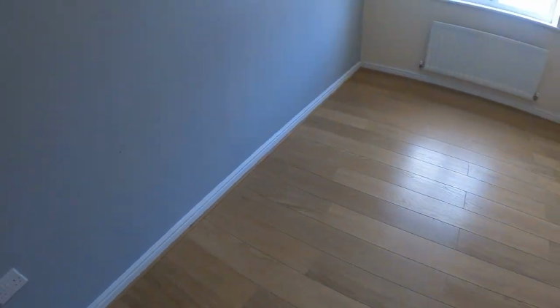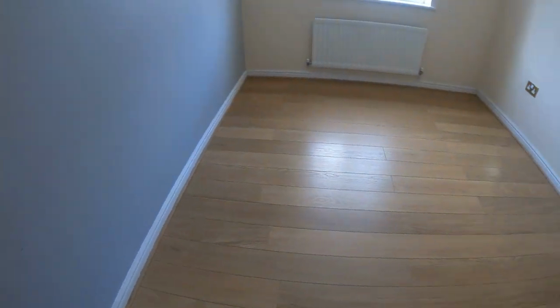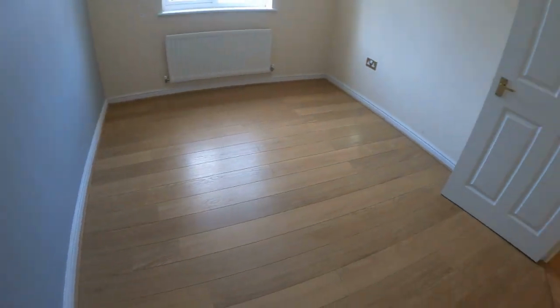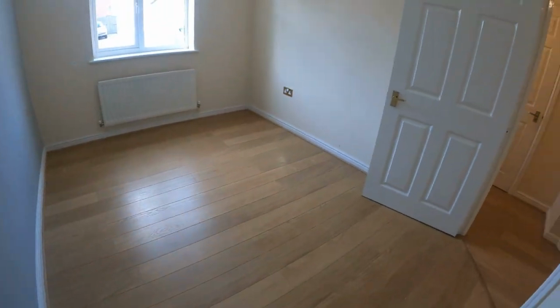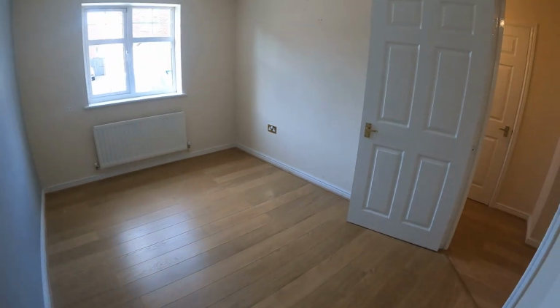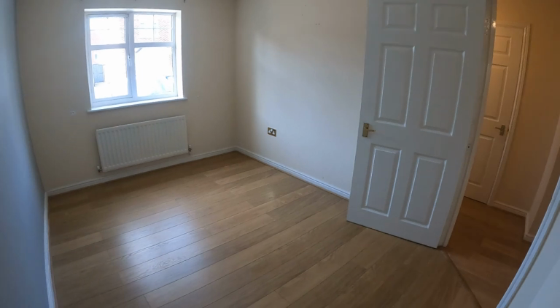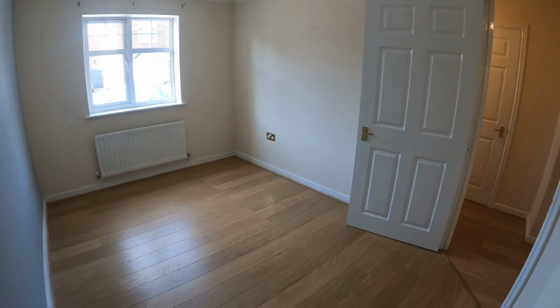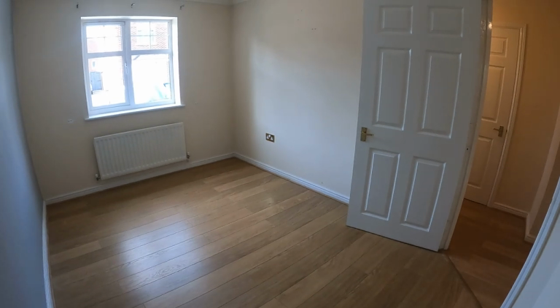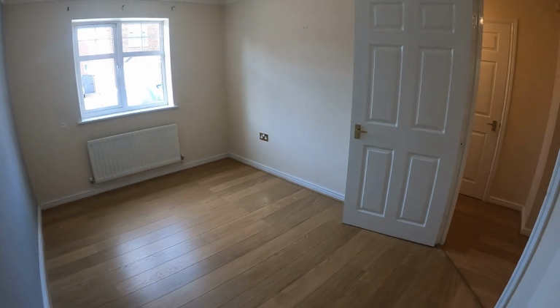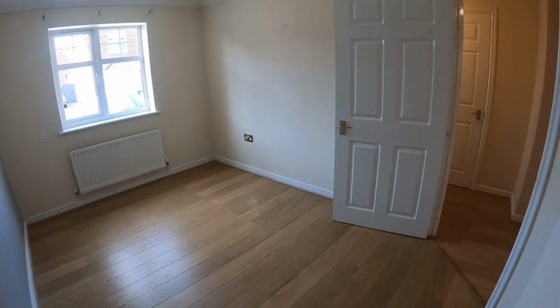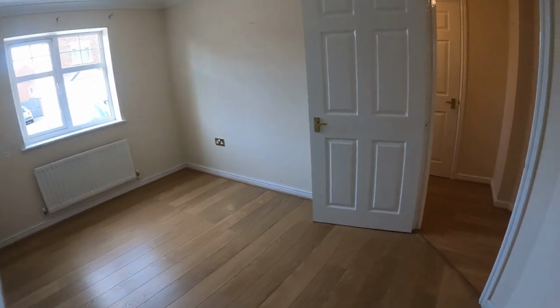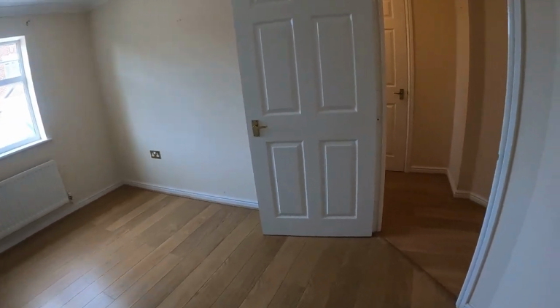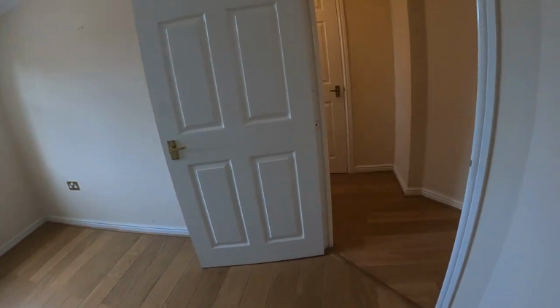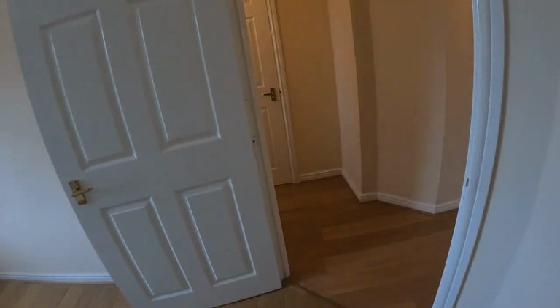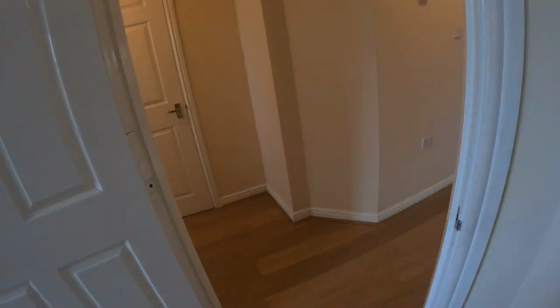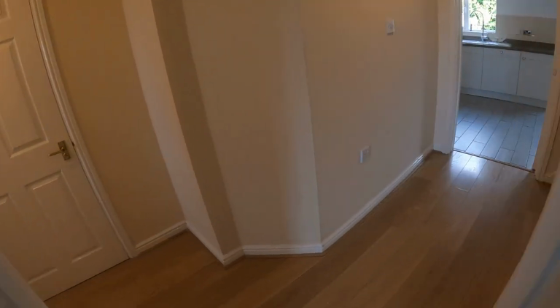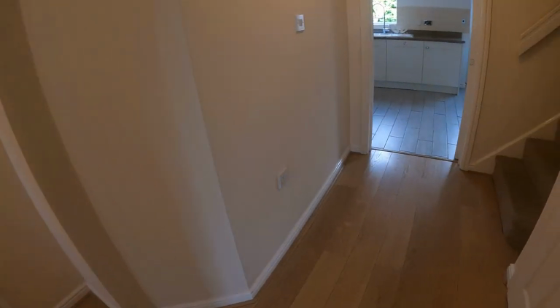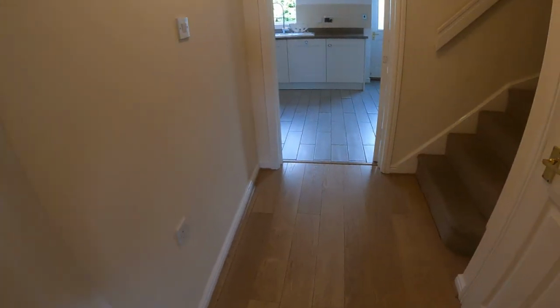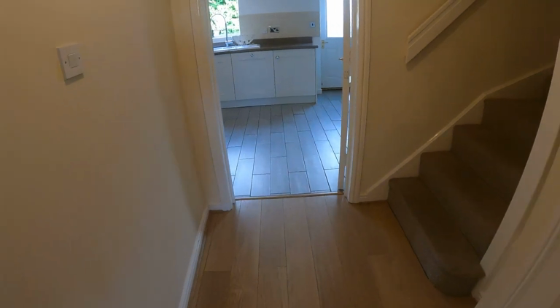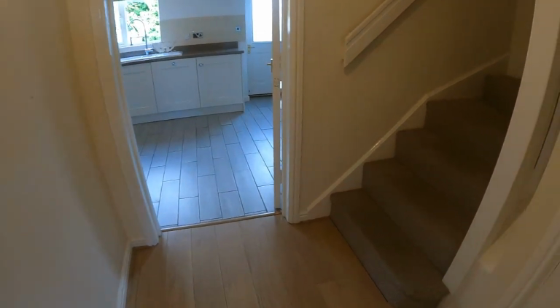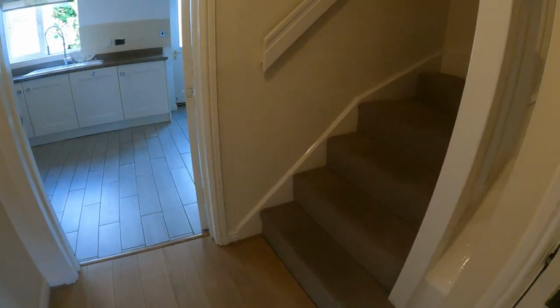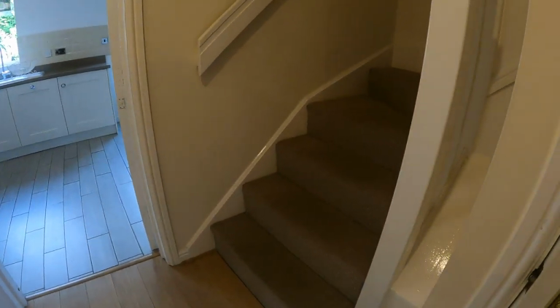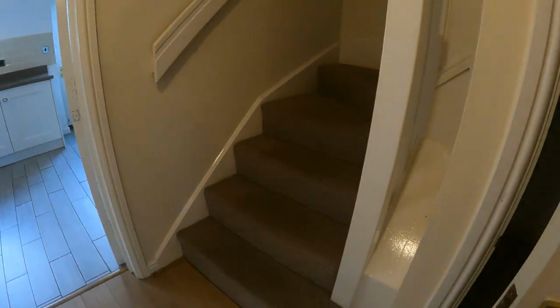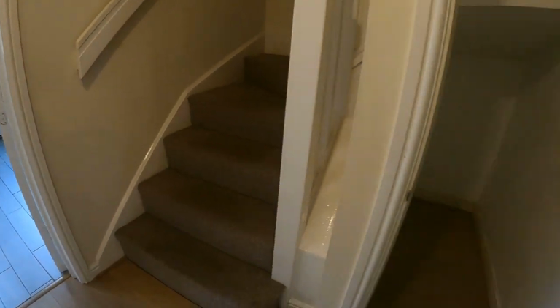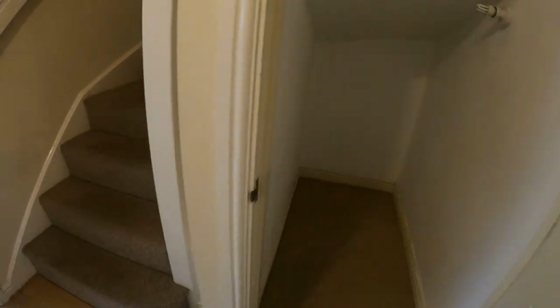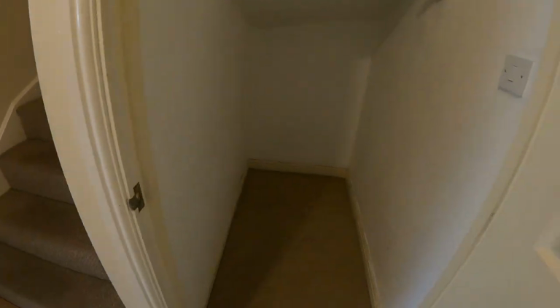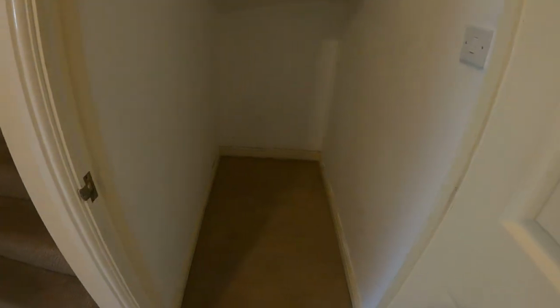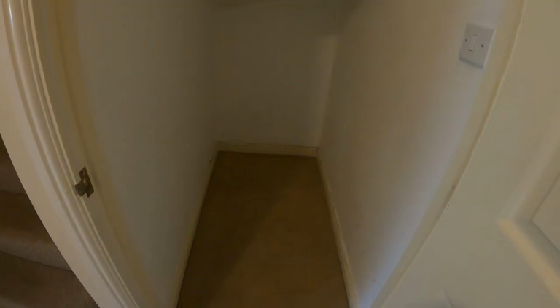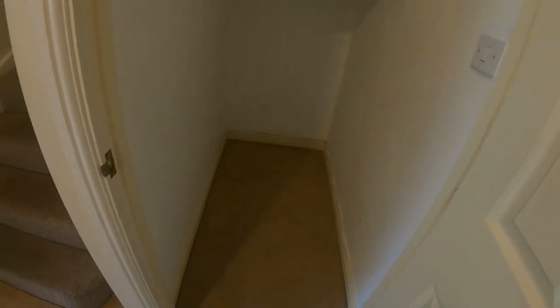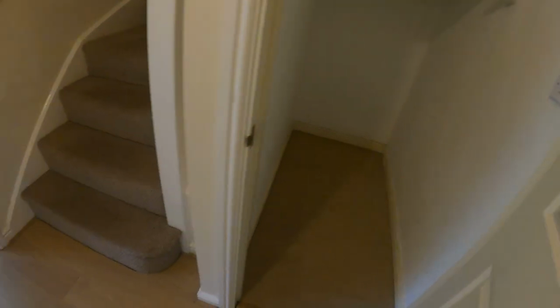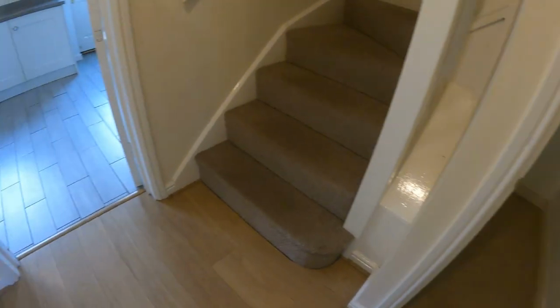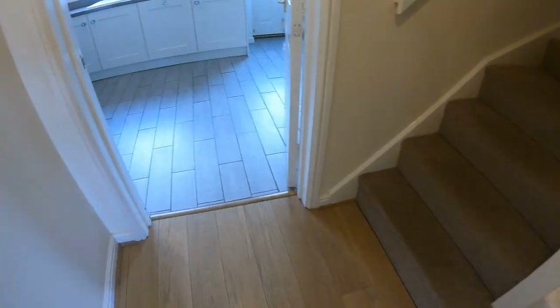Just standing in the corner of the room — lovely size, nice and light. As I walk back into the hallway, I'll also show you on the right-hand side there is a really good storage cupboard, which is worth showing you.